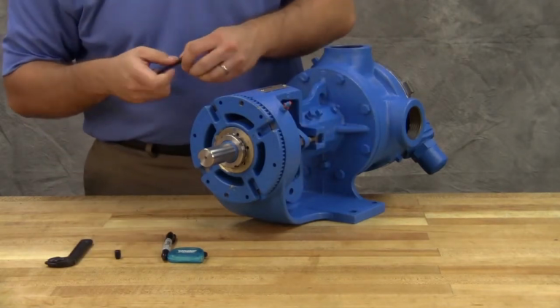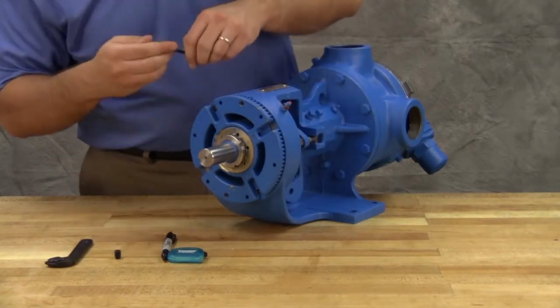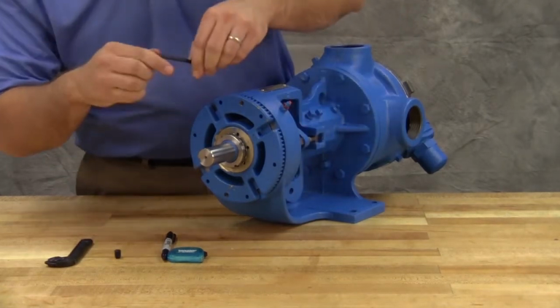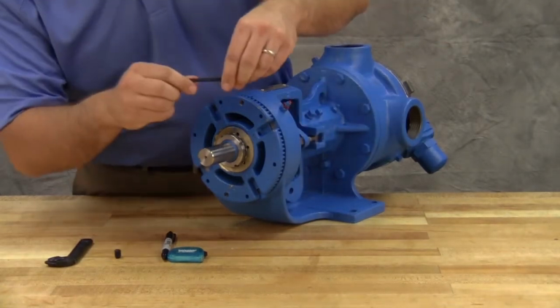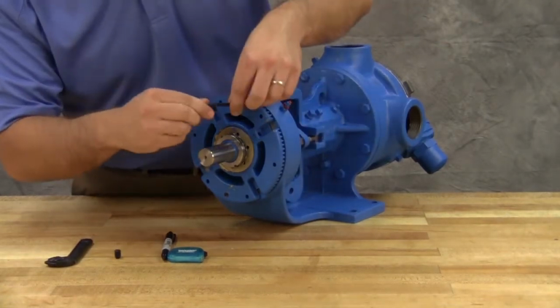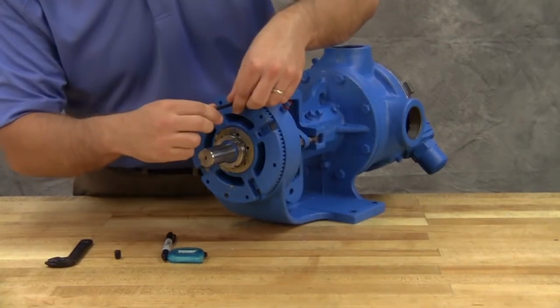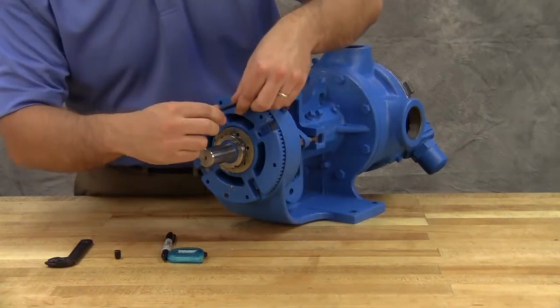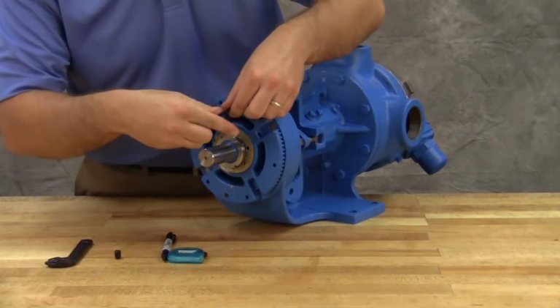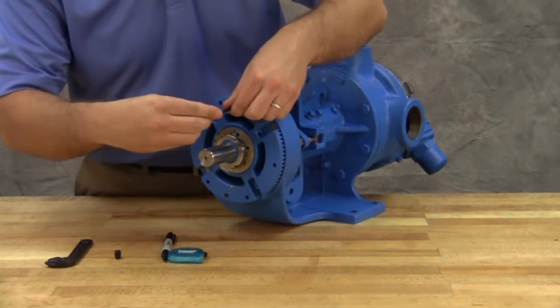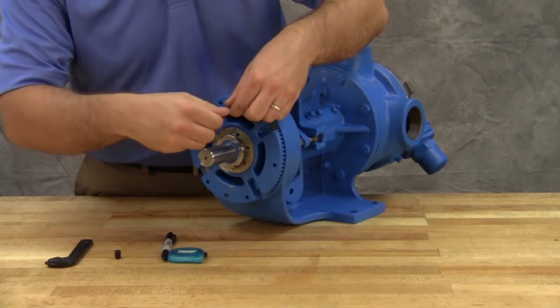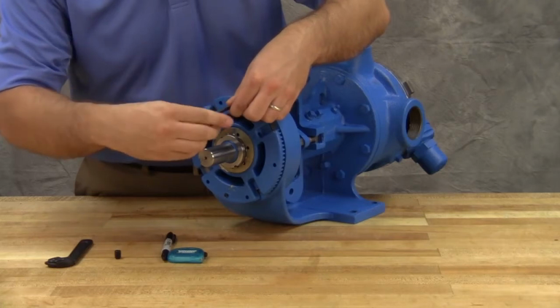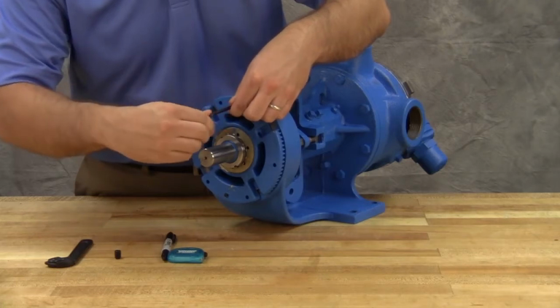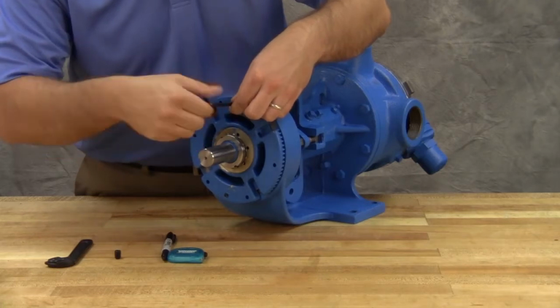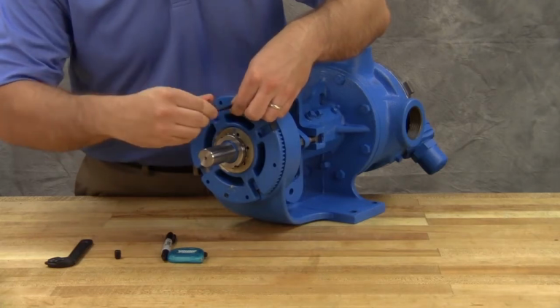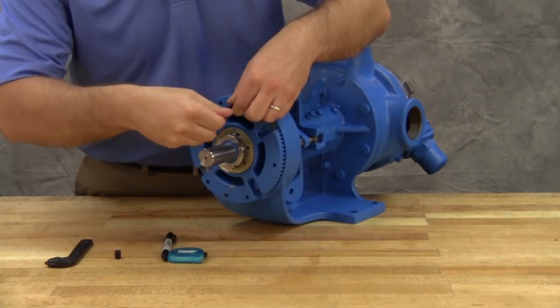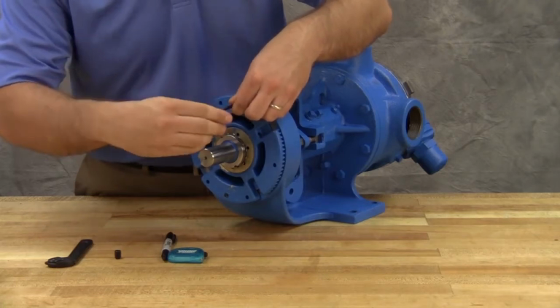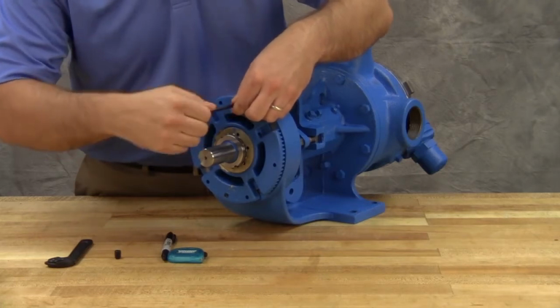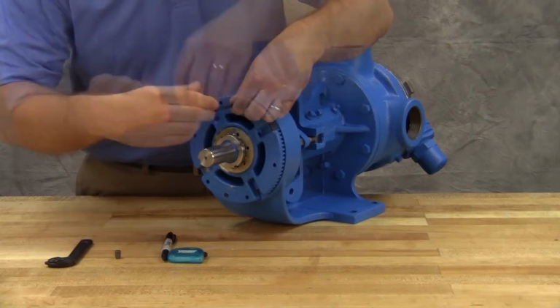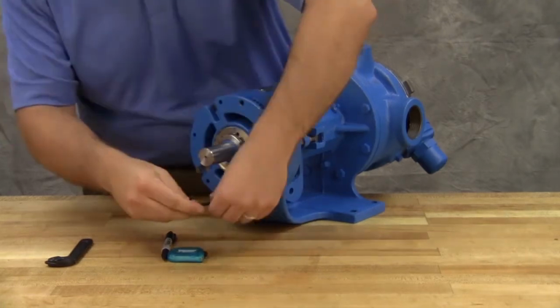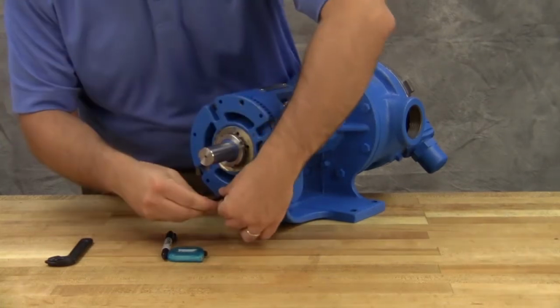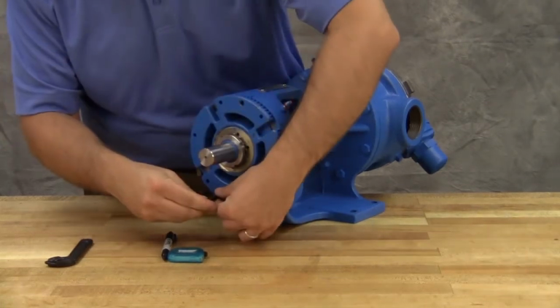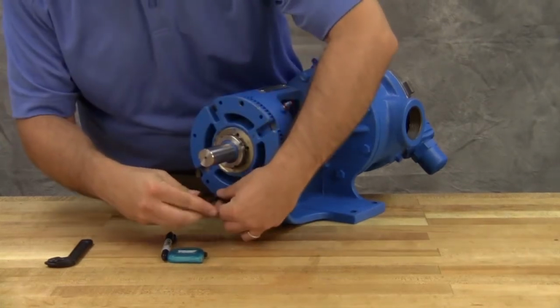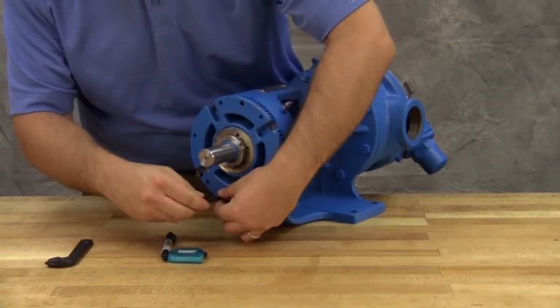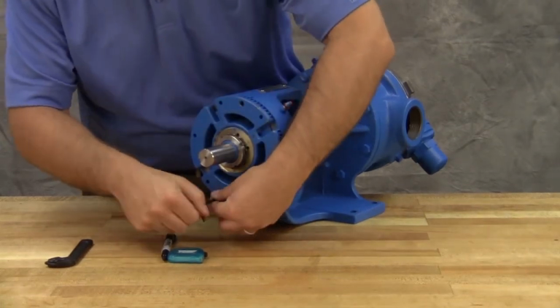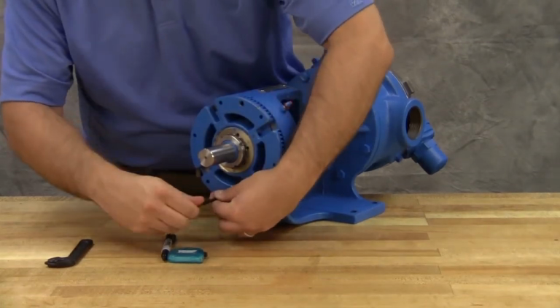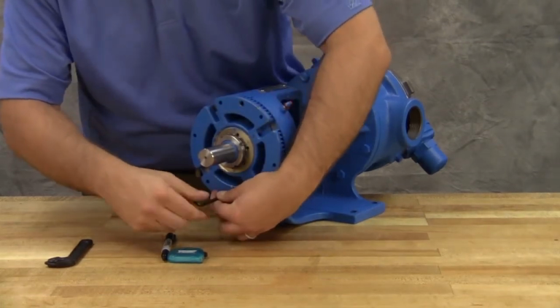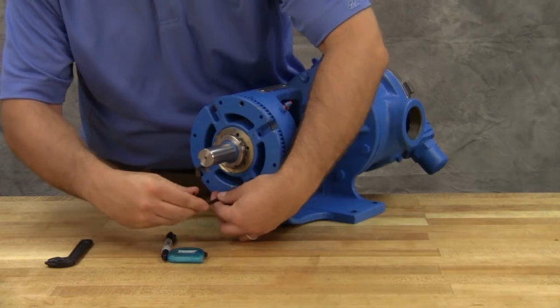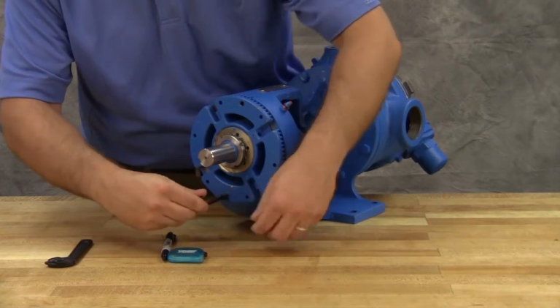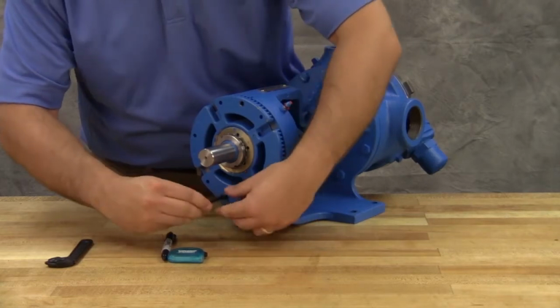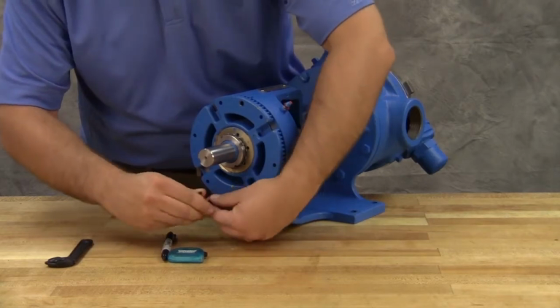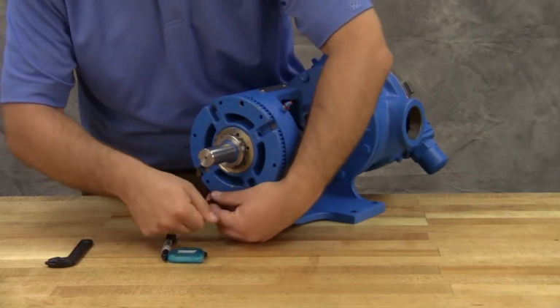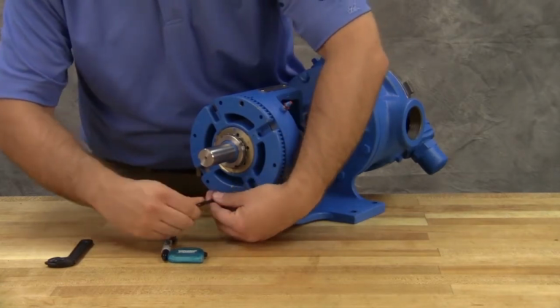To maintain position, tighten the two self-locking set screws in the outward face of the bearing housing with equal force against the bracket. The pump end clearance is now set and locked.